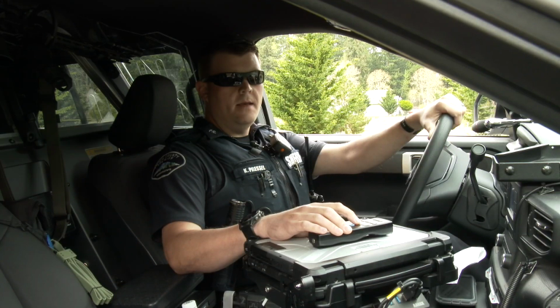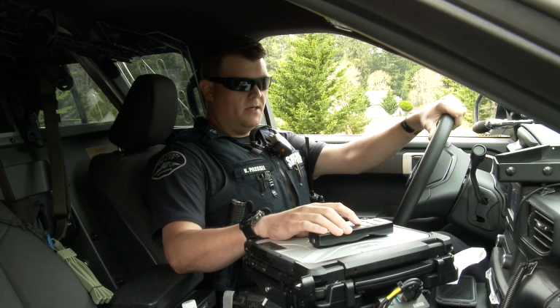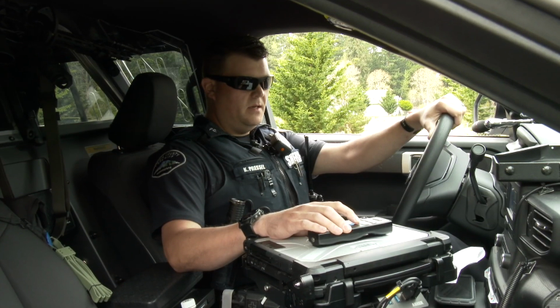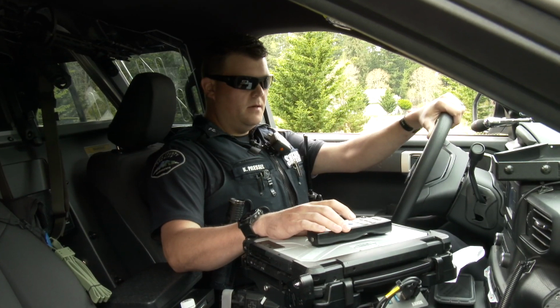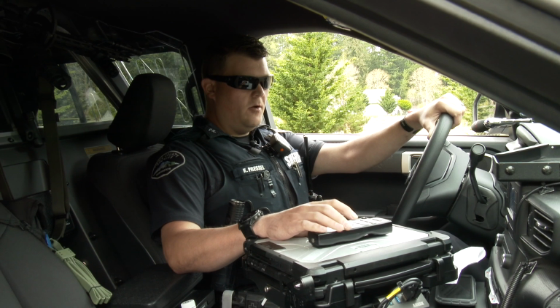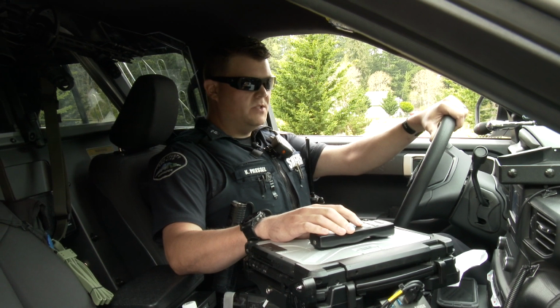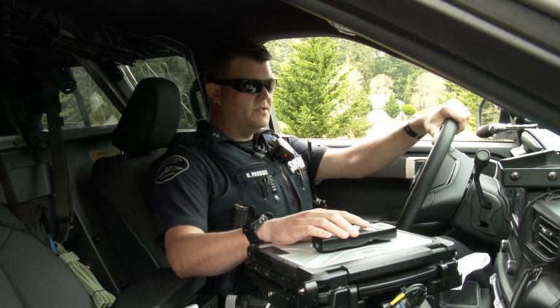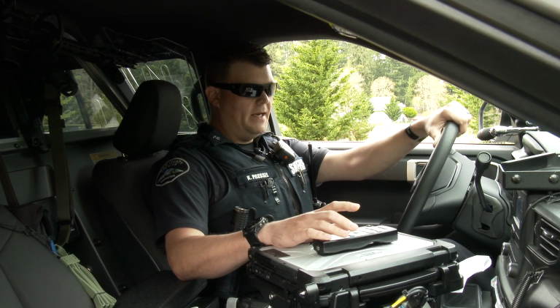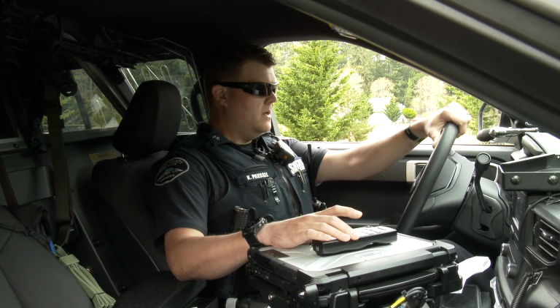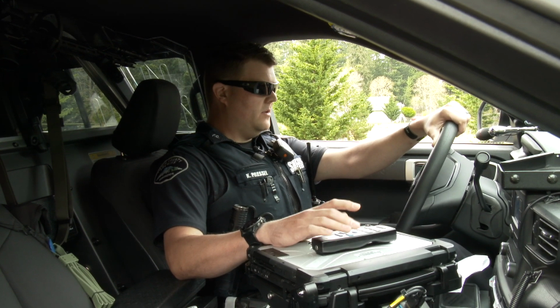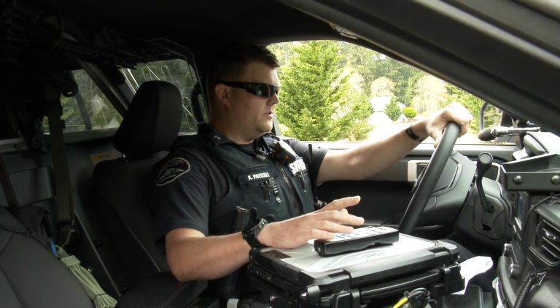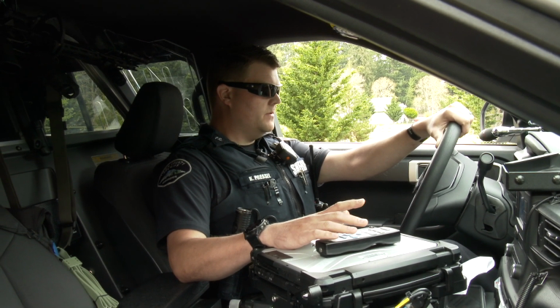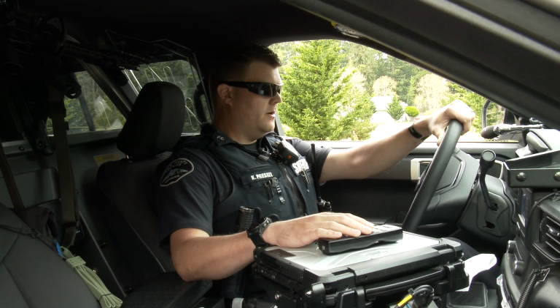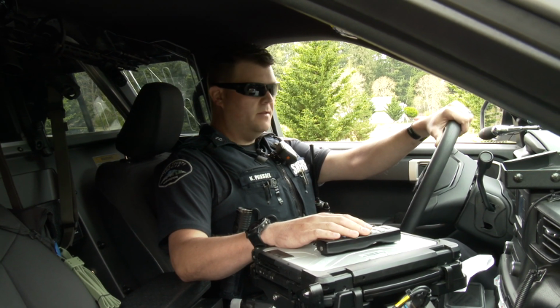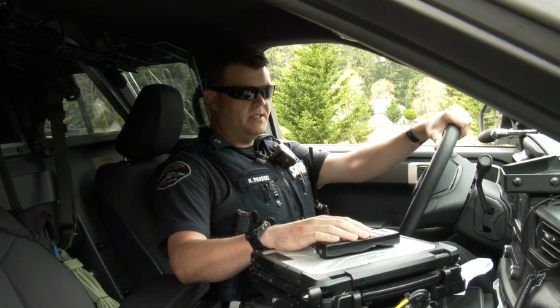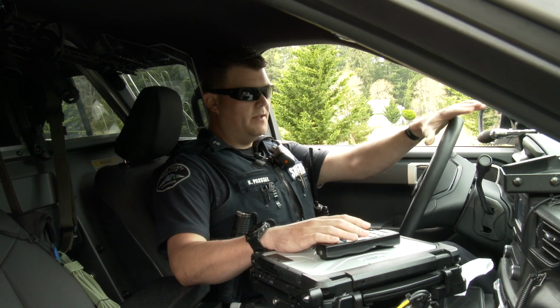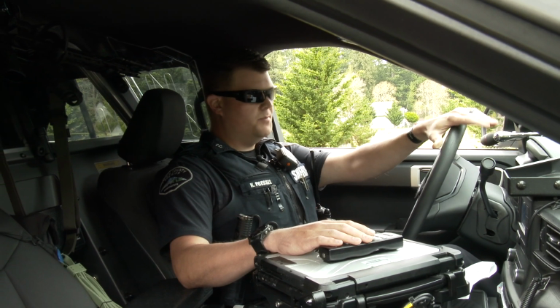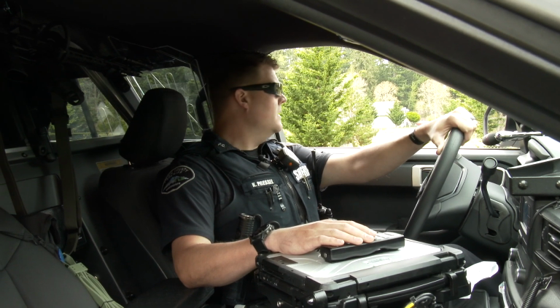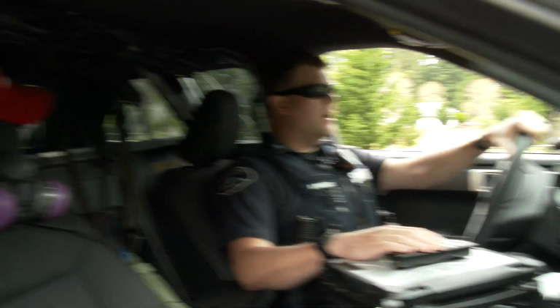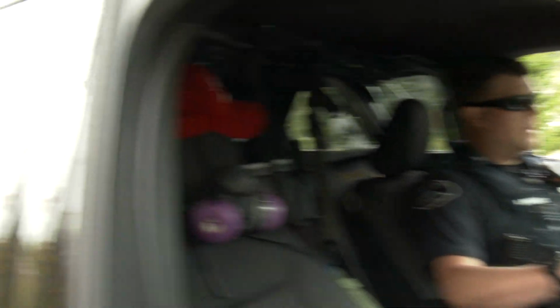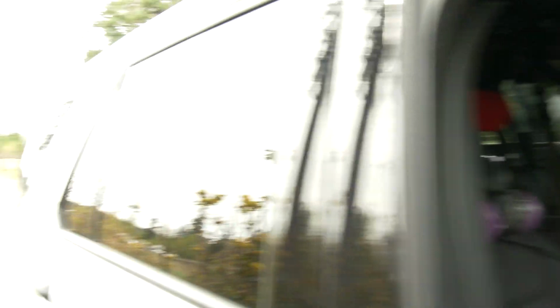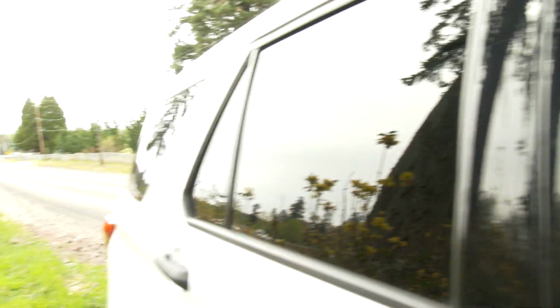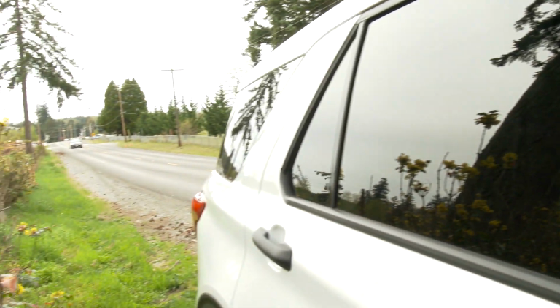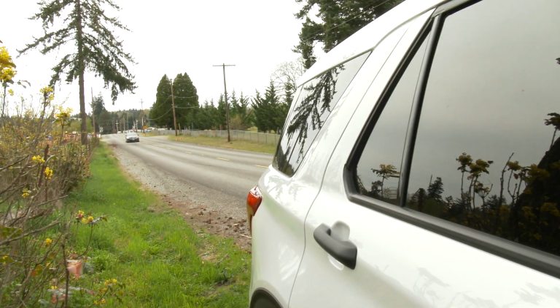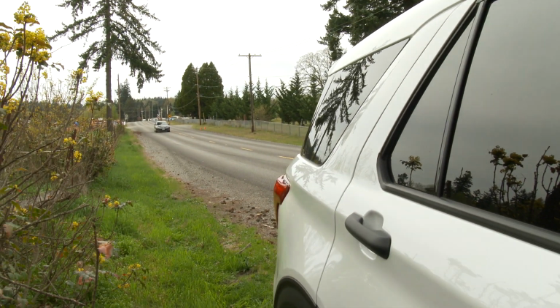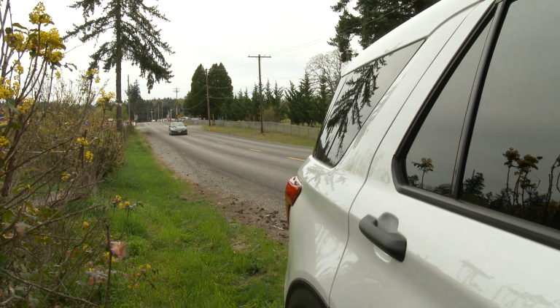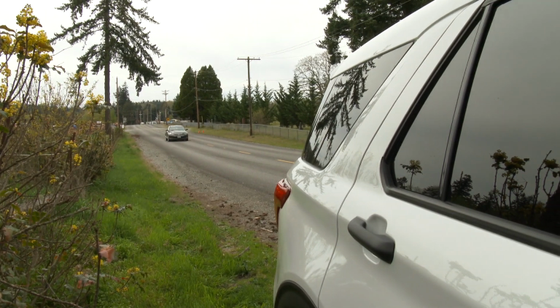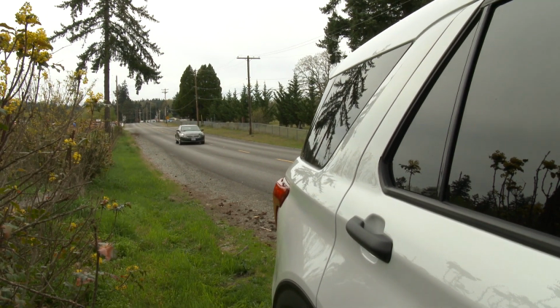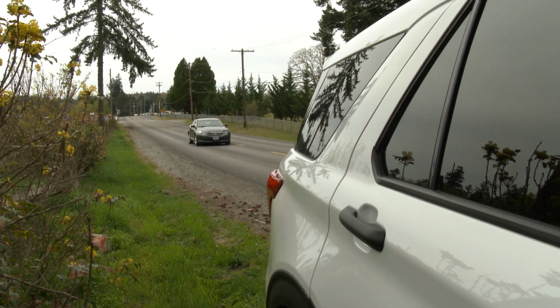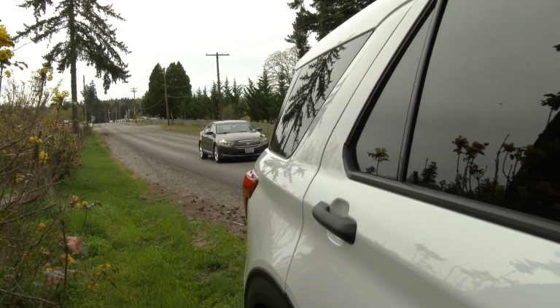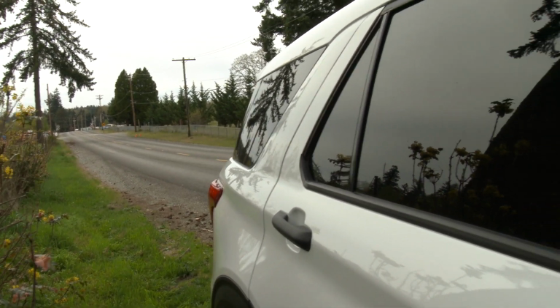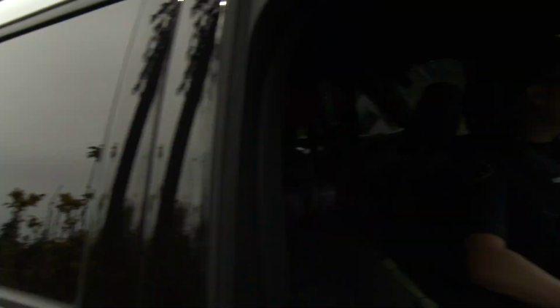Now we're going to see how it works when someone comes up behind us. Again, you can hear the tones from the radar unit and the screen is displaying the car's speed. This time it's doing 53 miles an hour in a 35 mile an hour zone, so we're going to initiate a traffic stop.